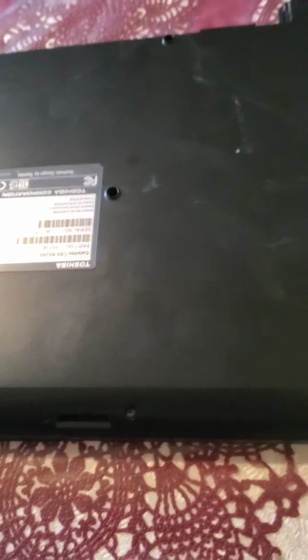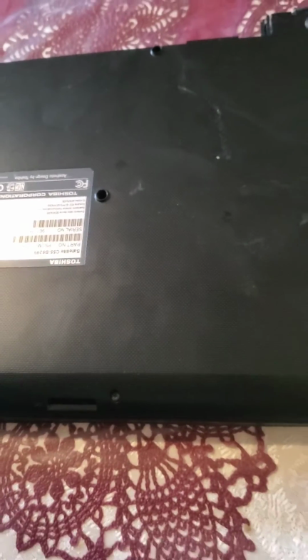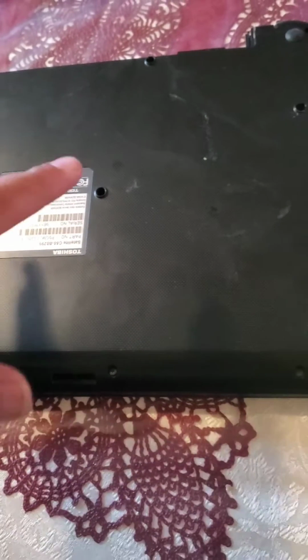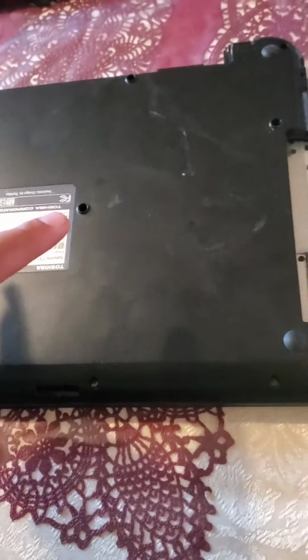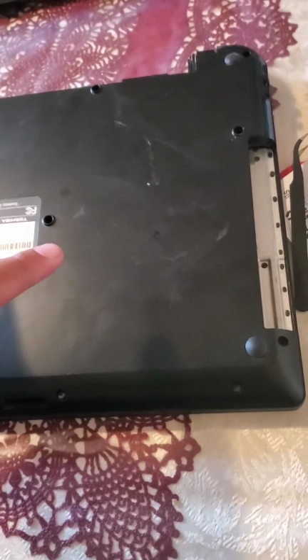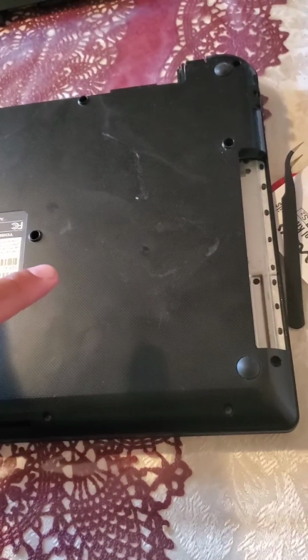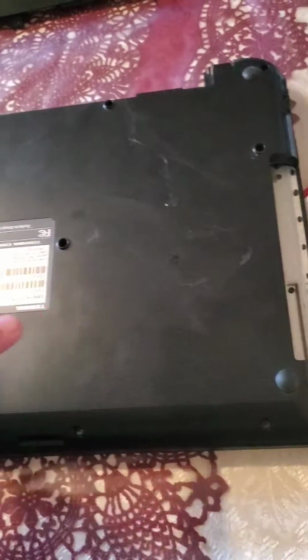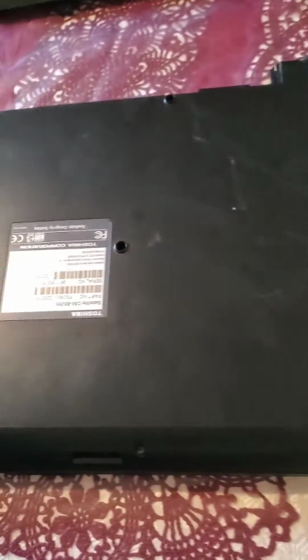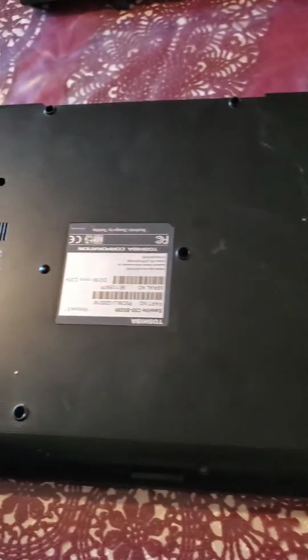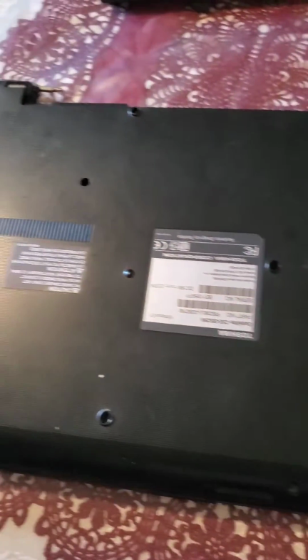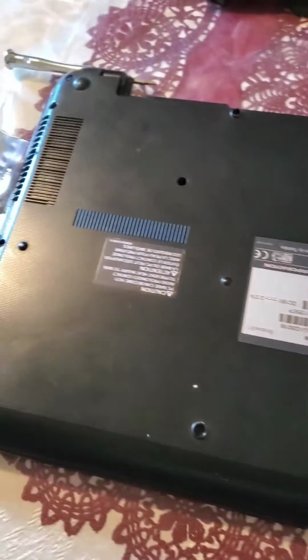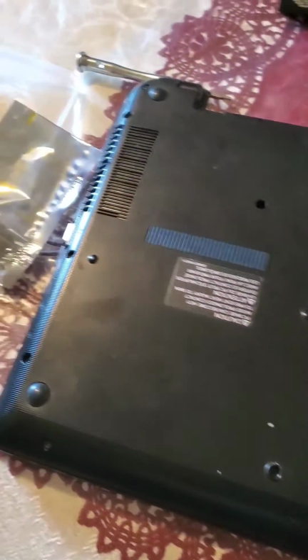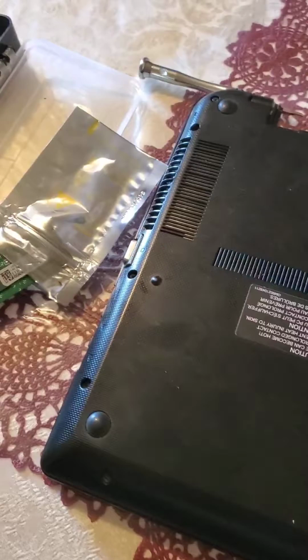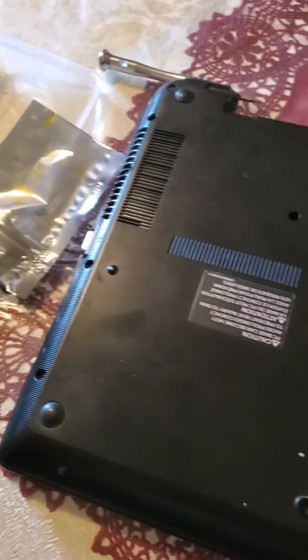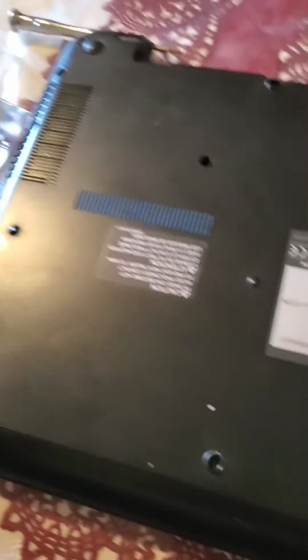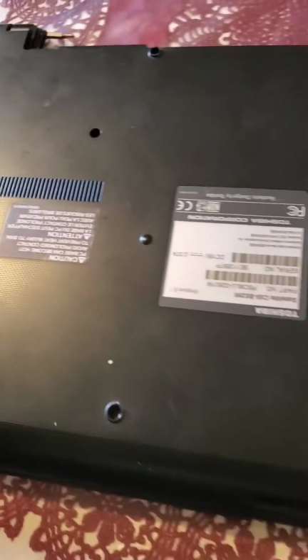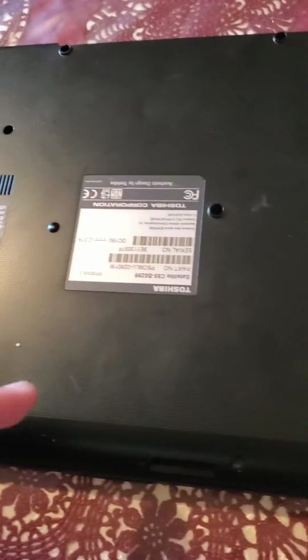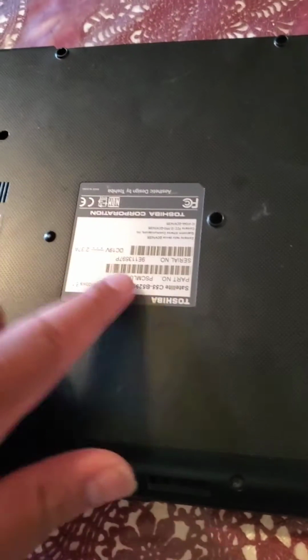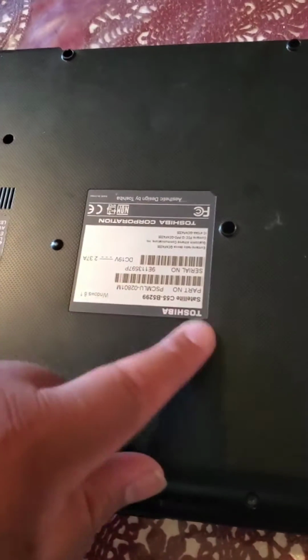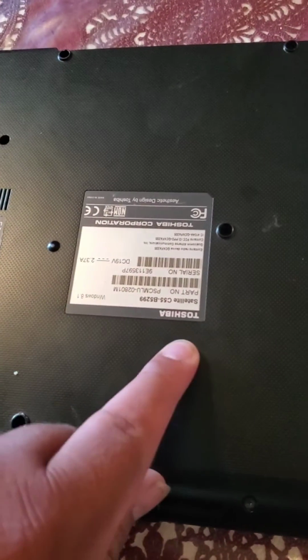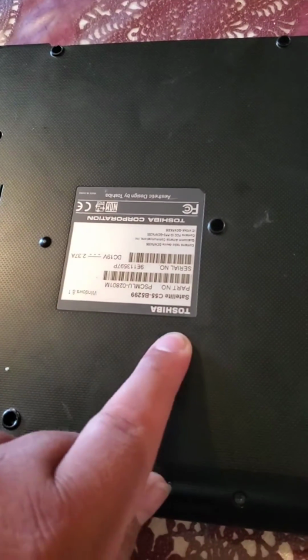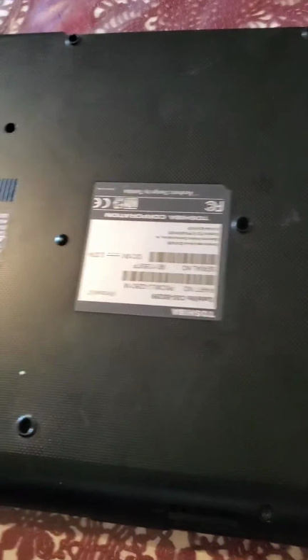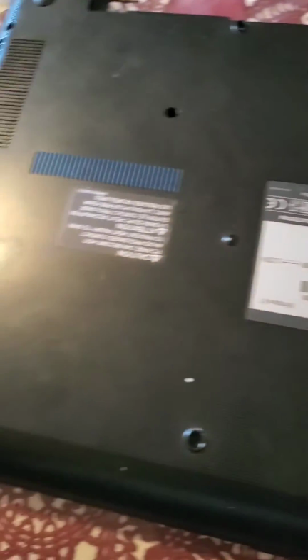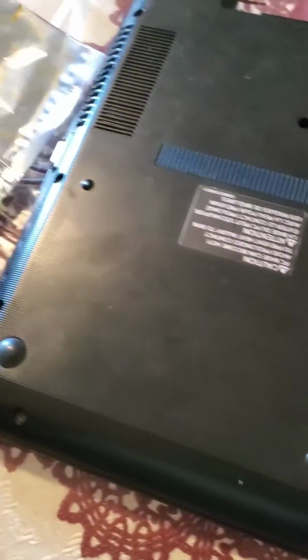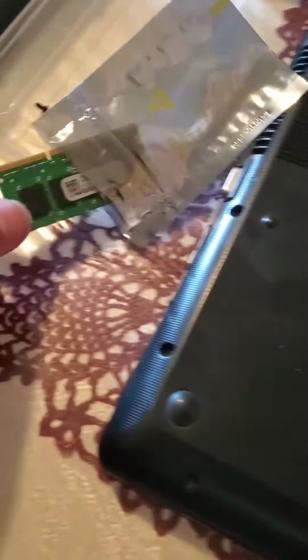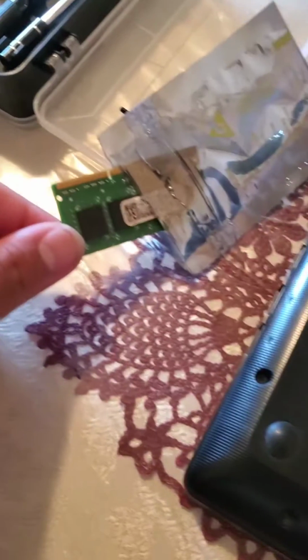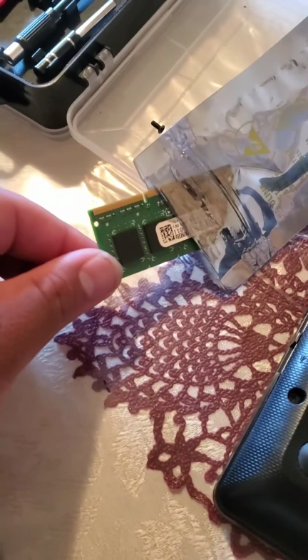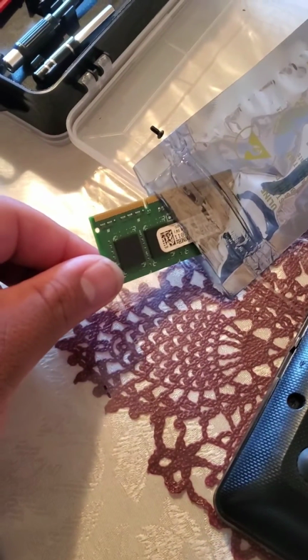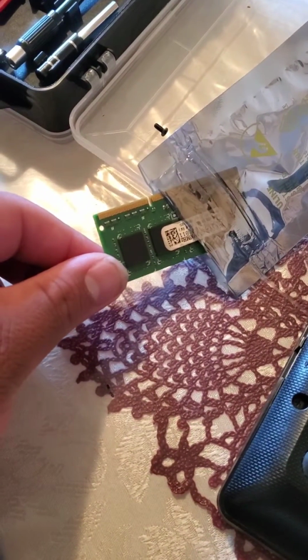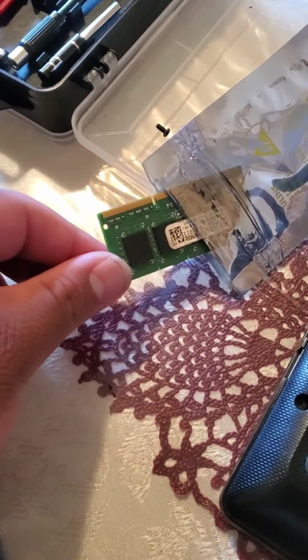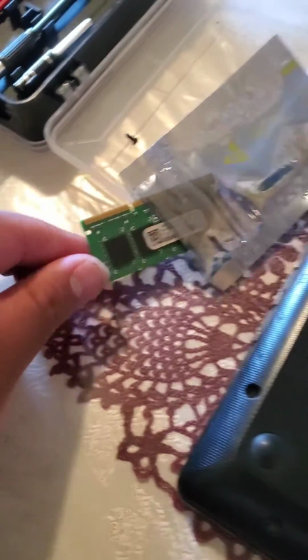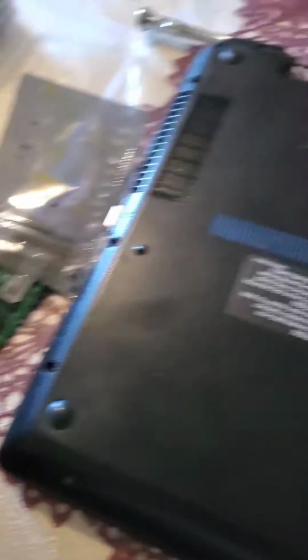Today I'm going to show you how to update your RAM card in your laptop. For me, this is a Toshiba, as you can see, and this is not my RAM card.